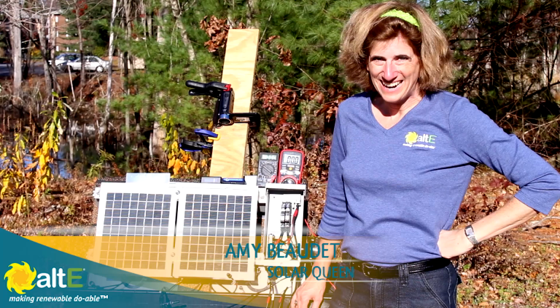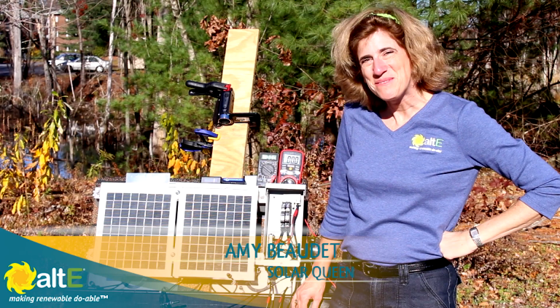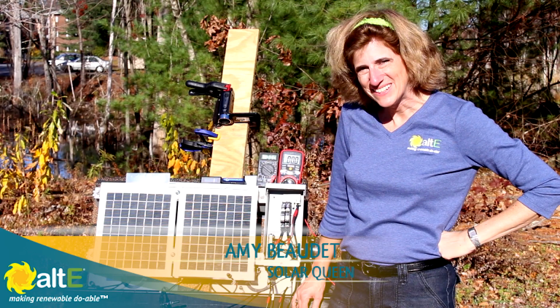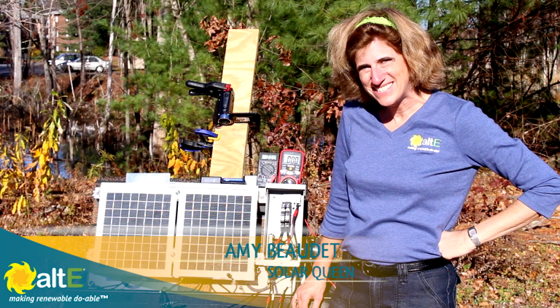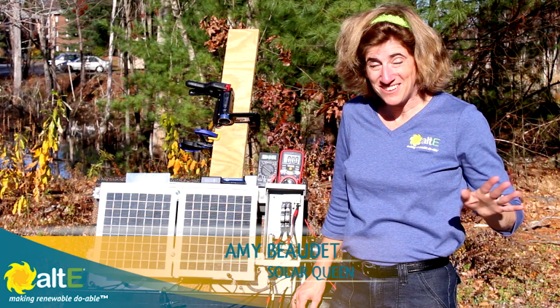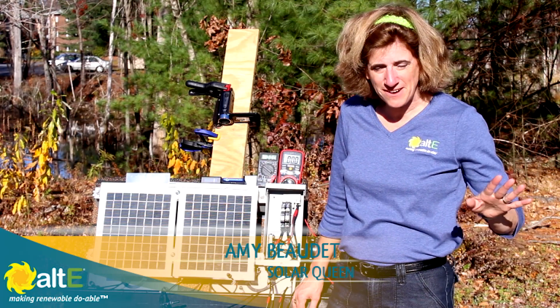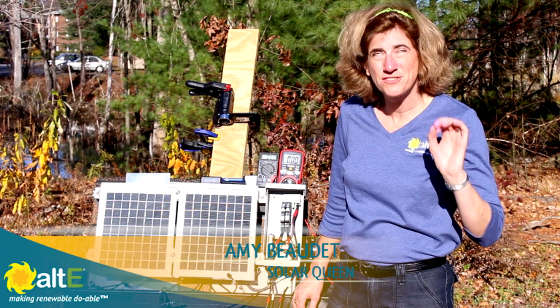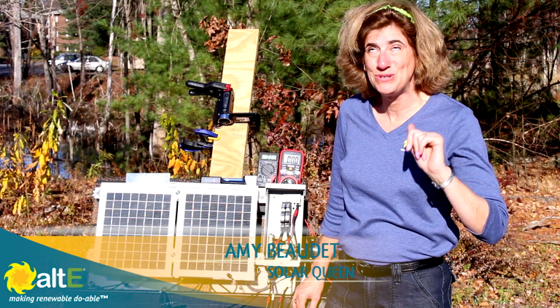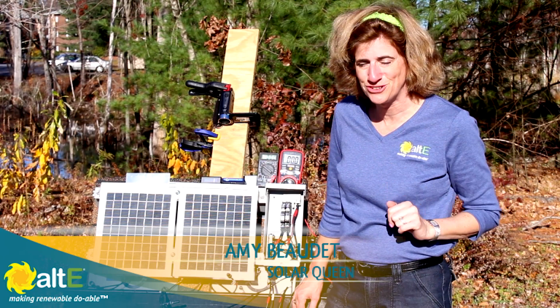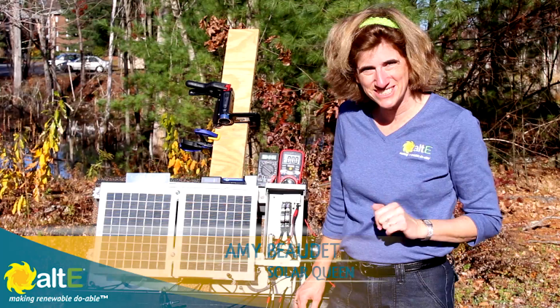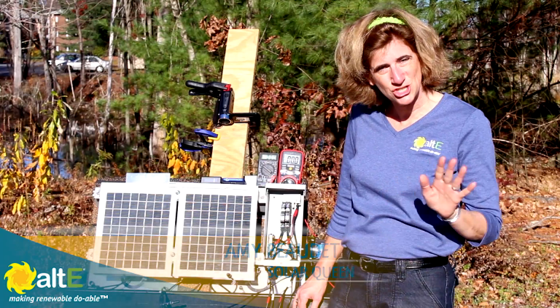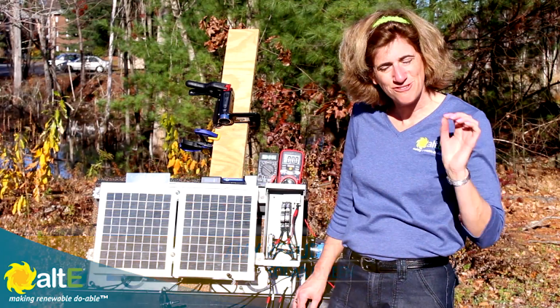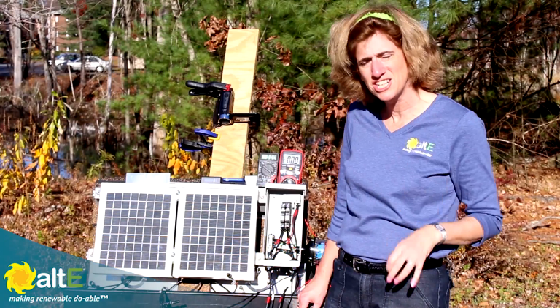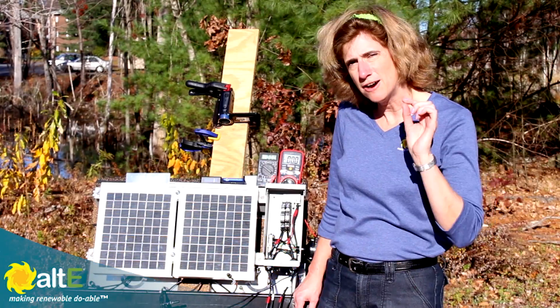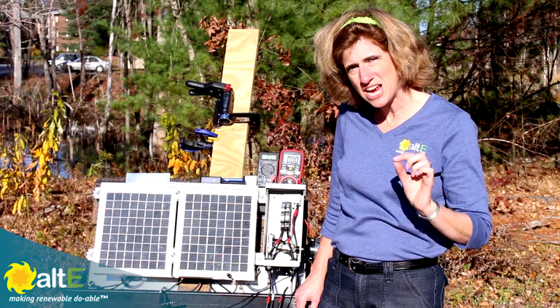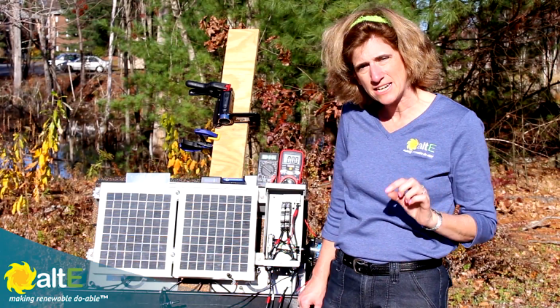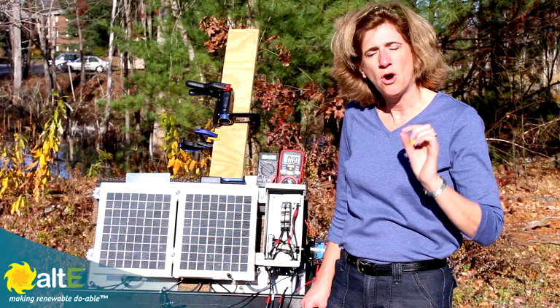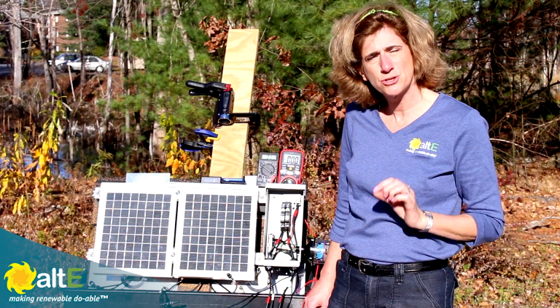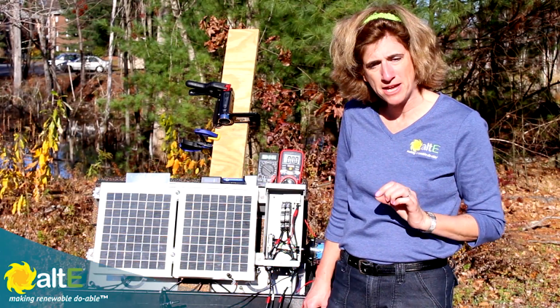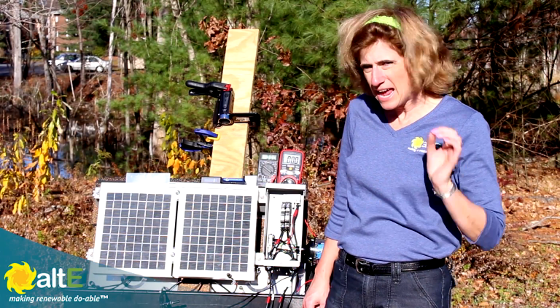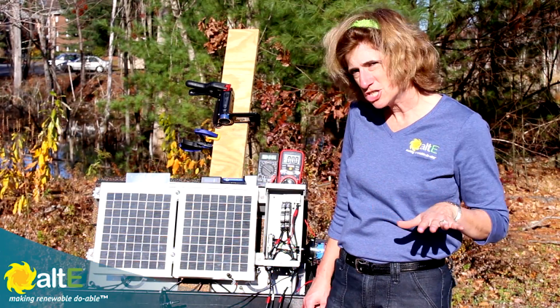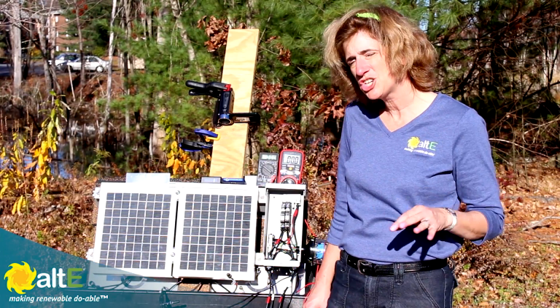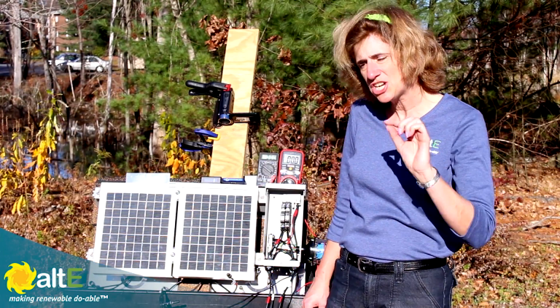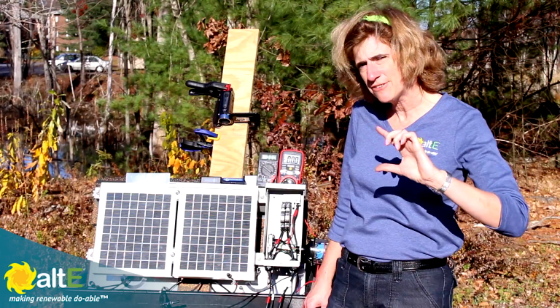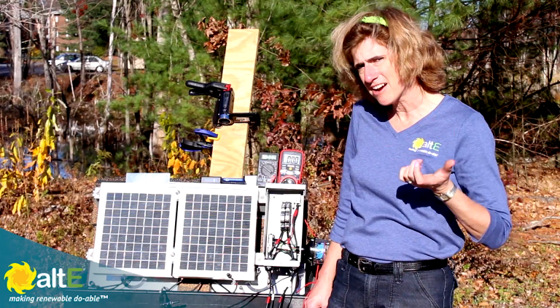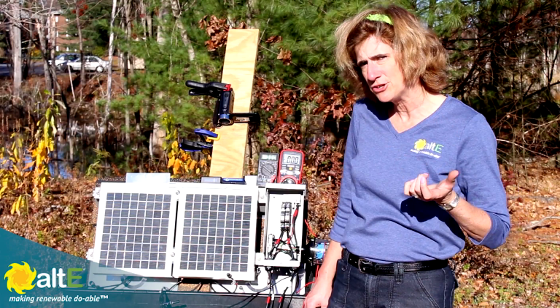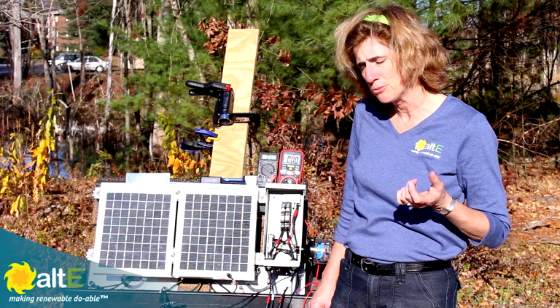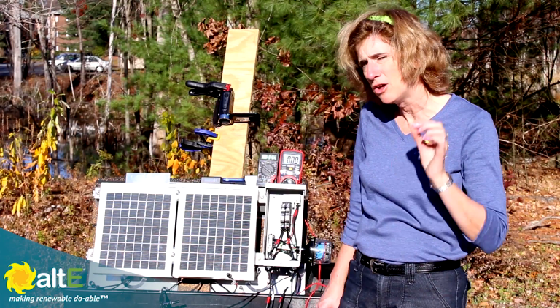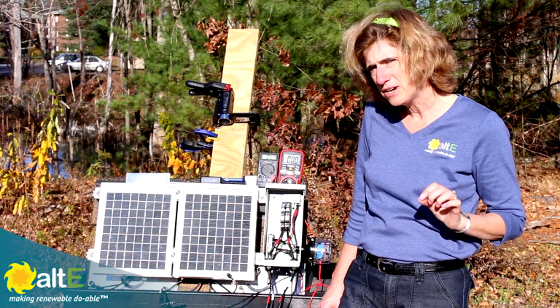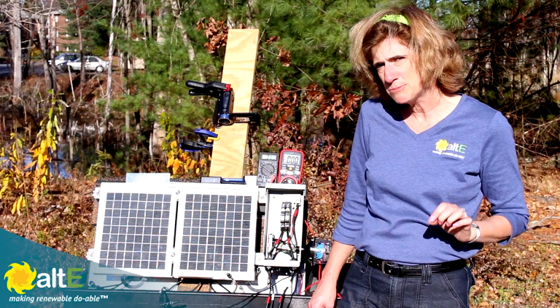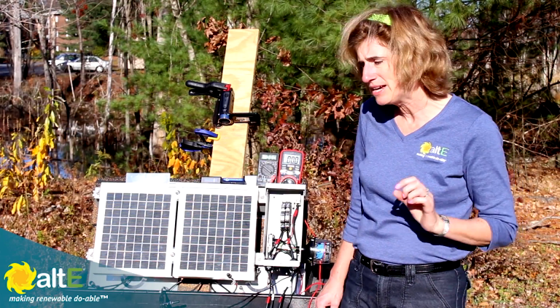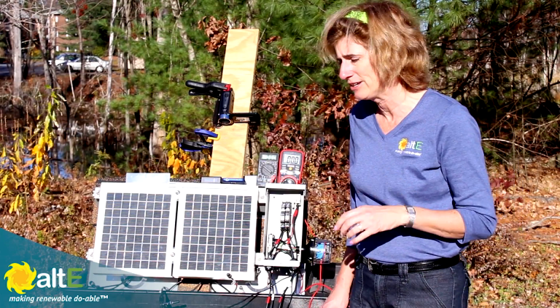Hi, I'm Amy at the Altice store. I'm taking advantage of this beautiful fall day to show the effect of shading on your solar panel — and not just any shading. Shading on different areas of your solar panel really does make a big difference.